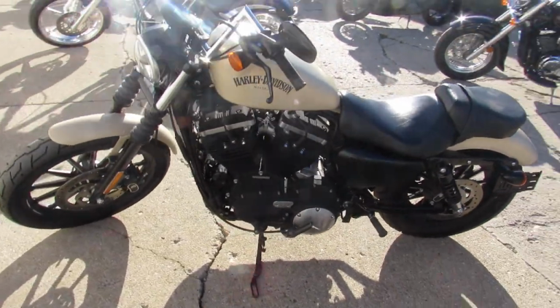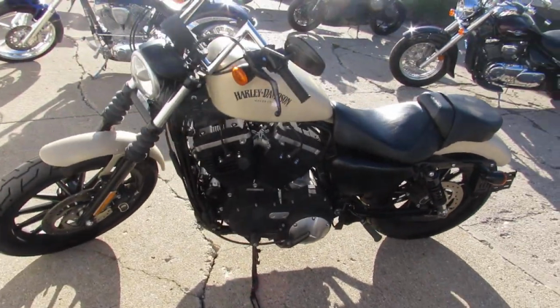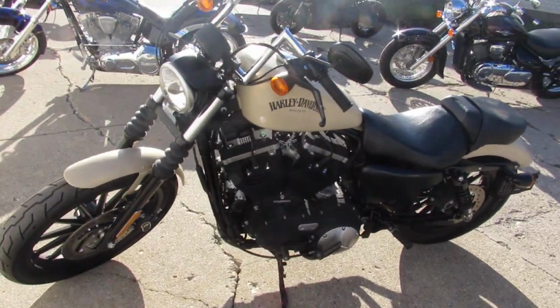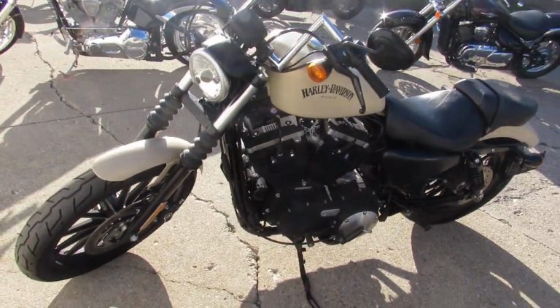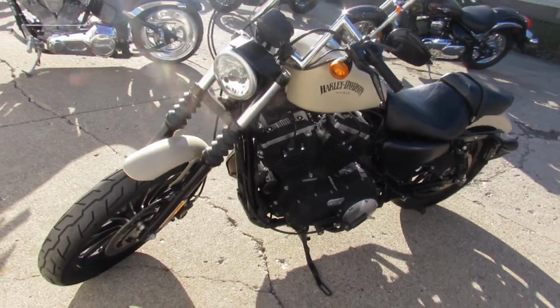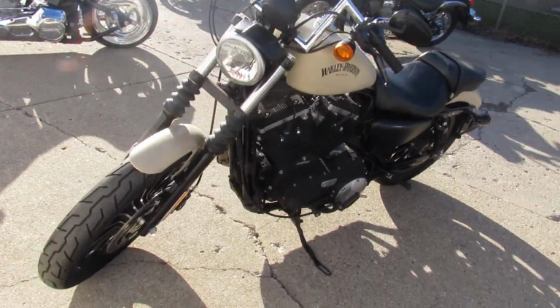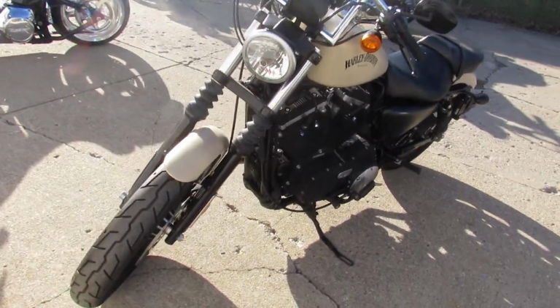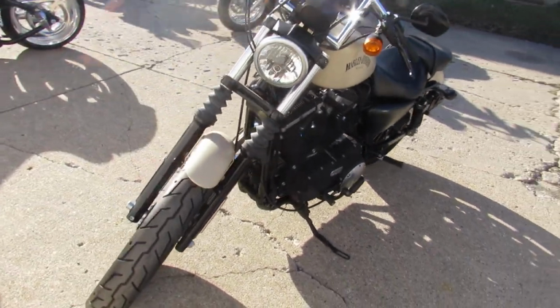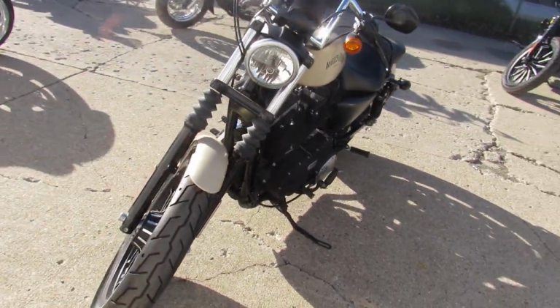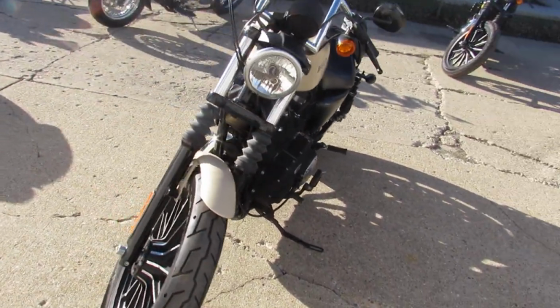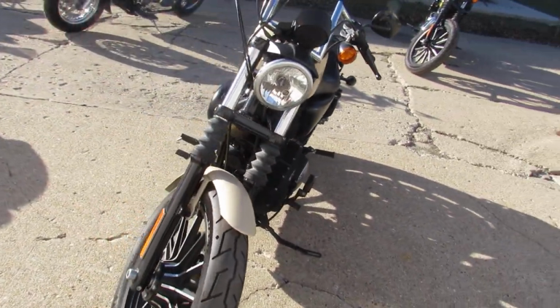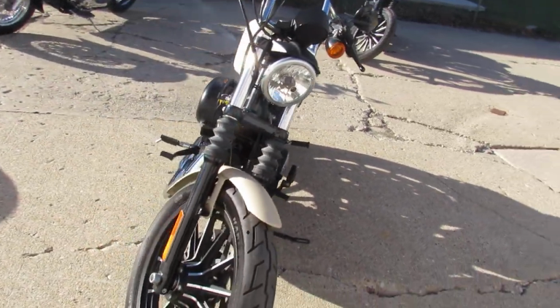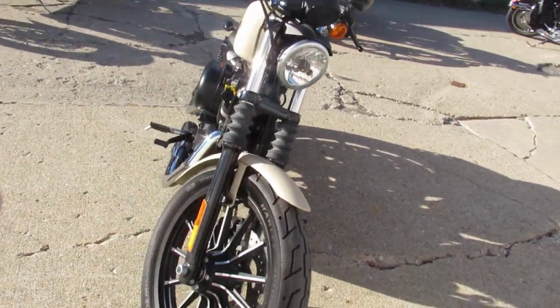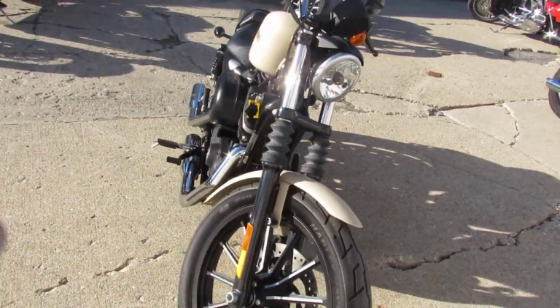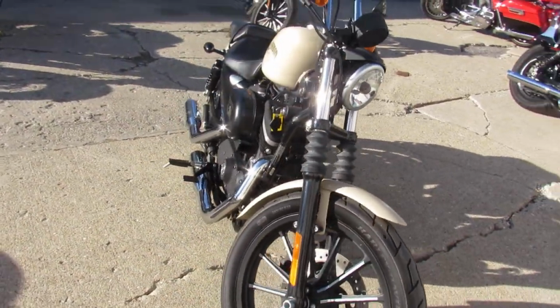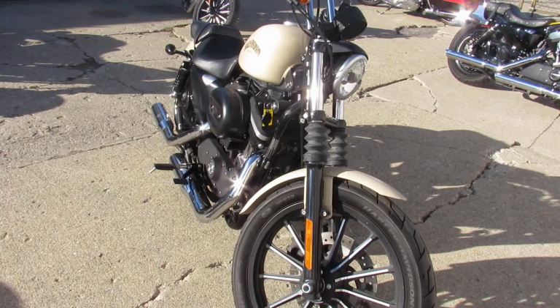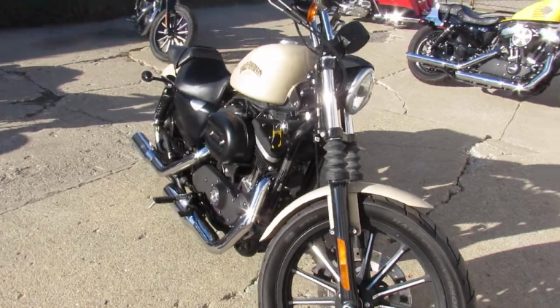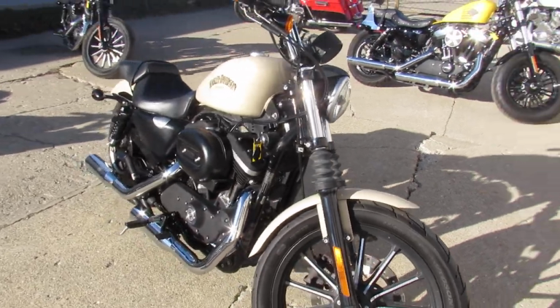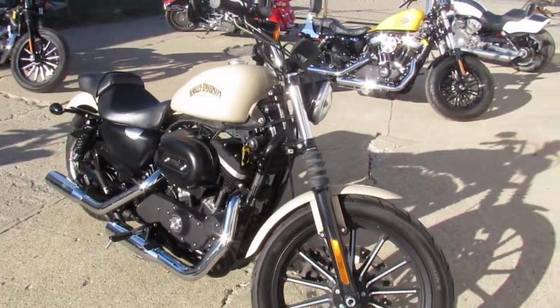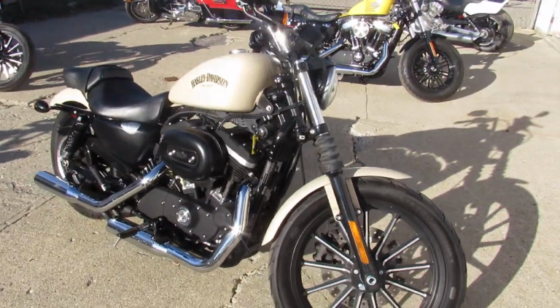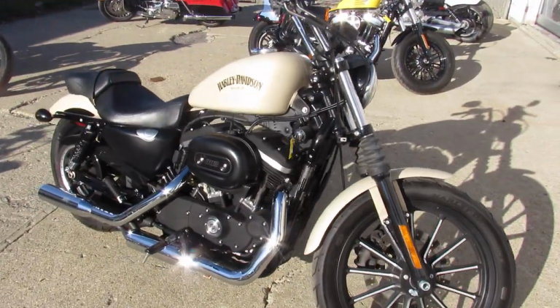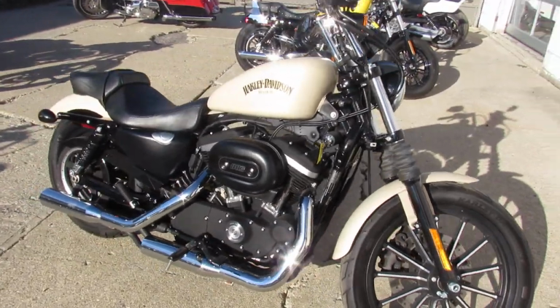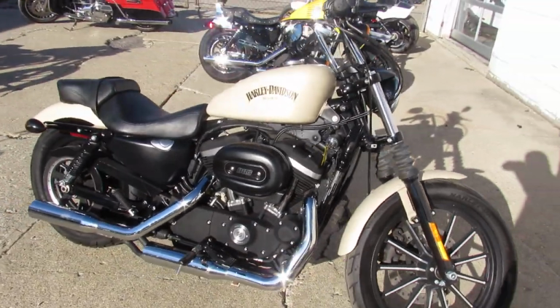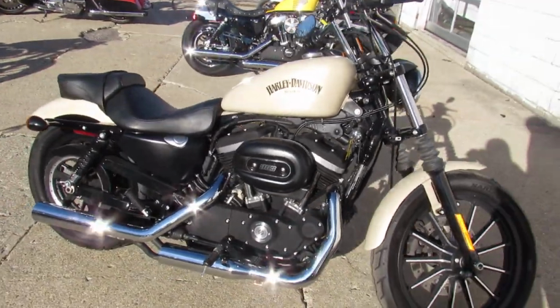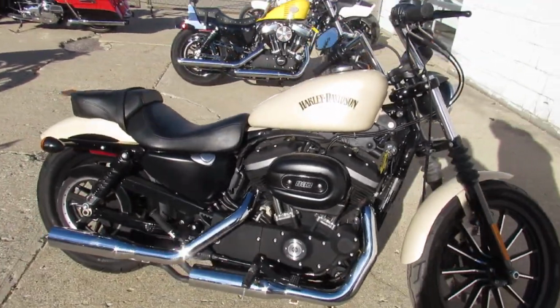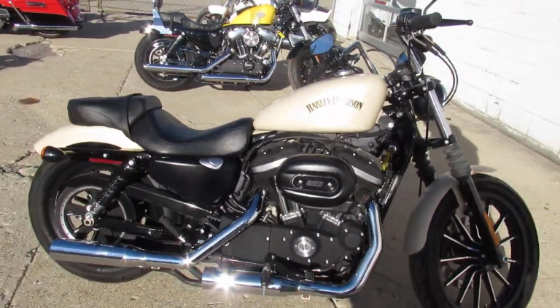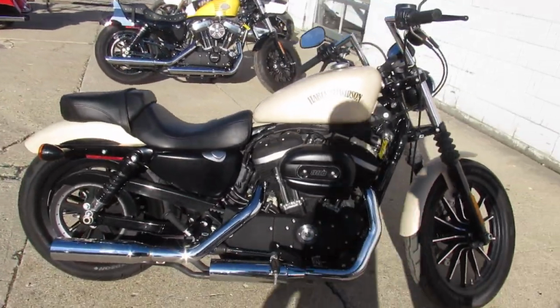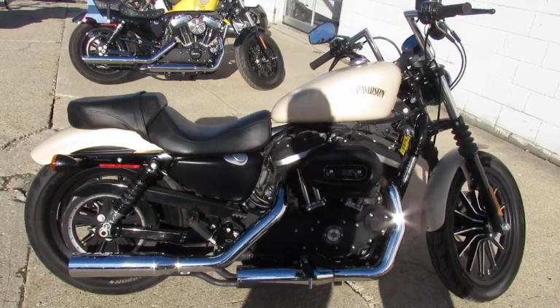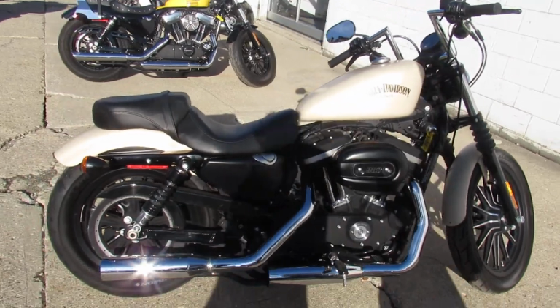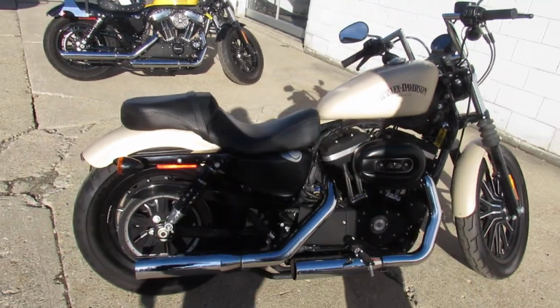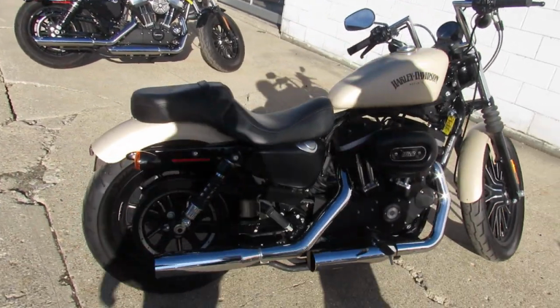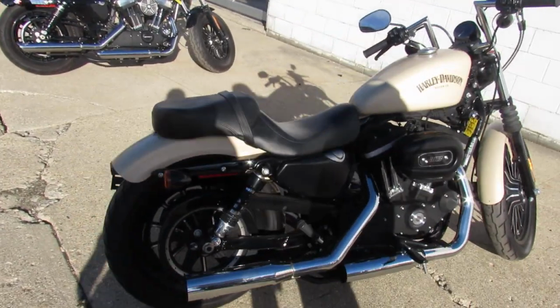Just been serviced at the dealership, been inspected, all the fluids have been changed — this thing's ready to ride. You guys can save thousands; no sense buying new. You can get a warranty with this one too, so you guys can buy it with confidence.